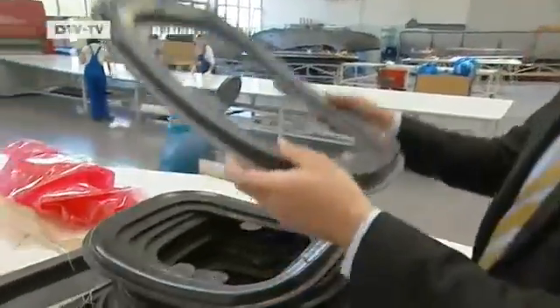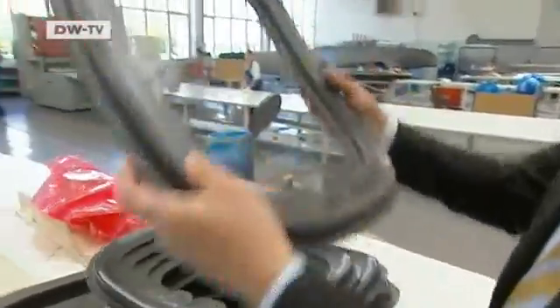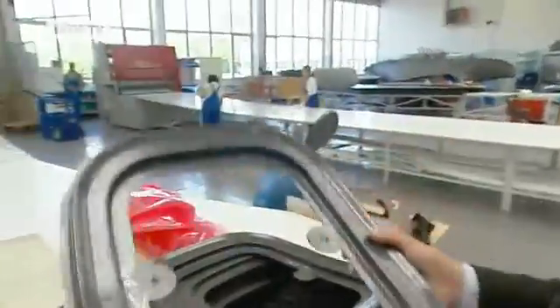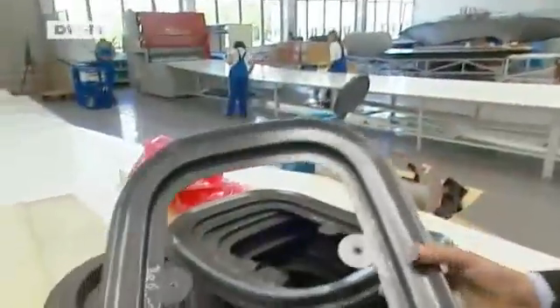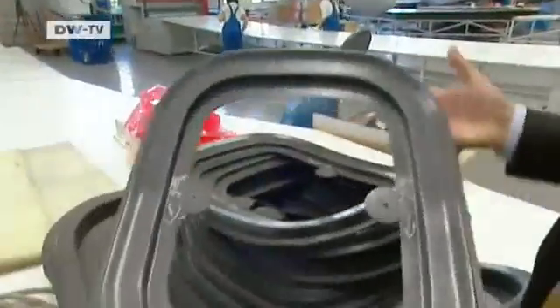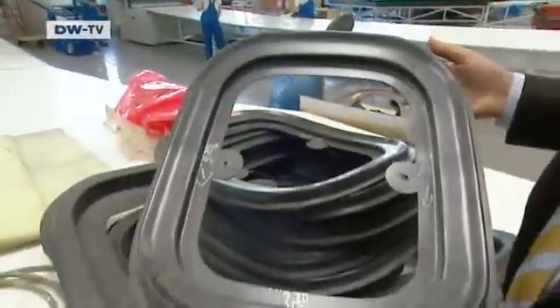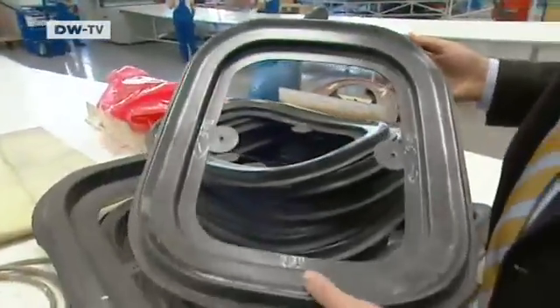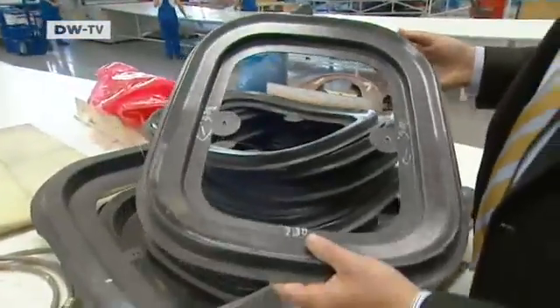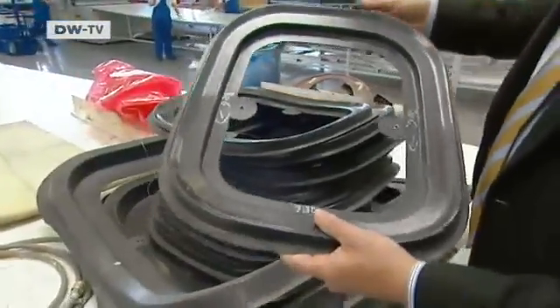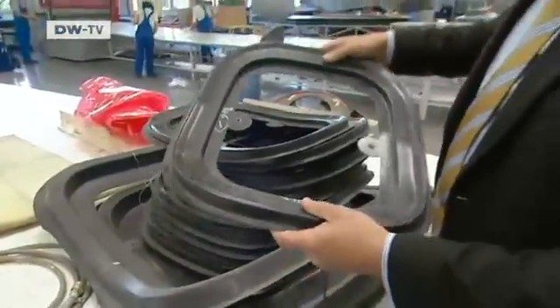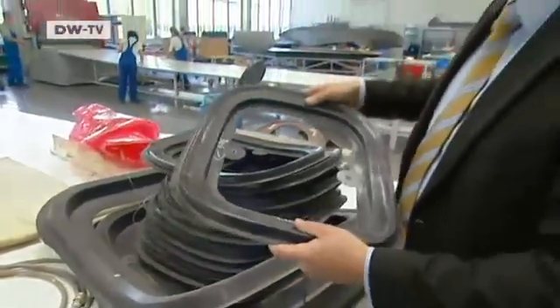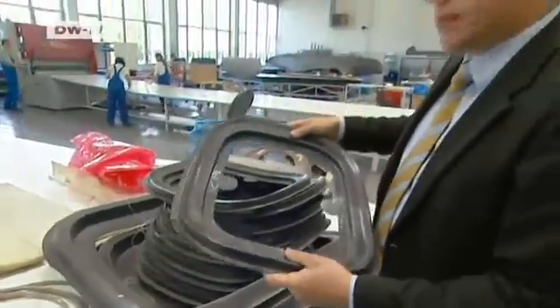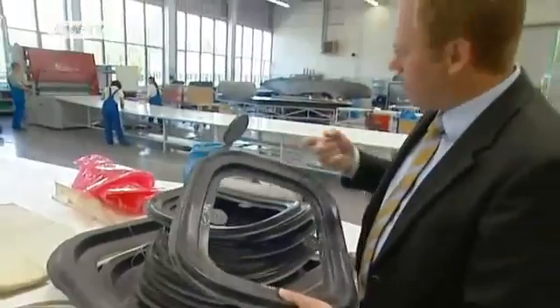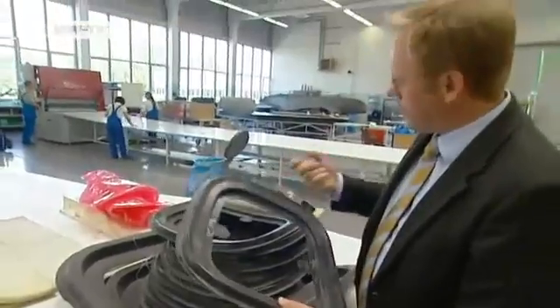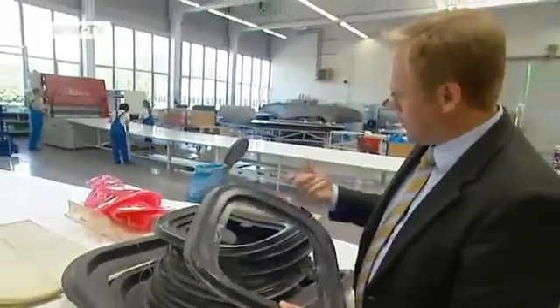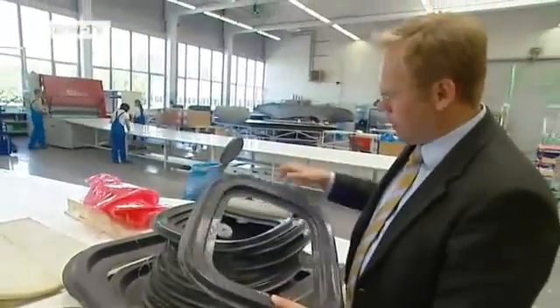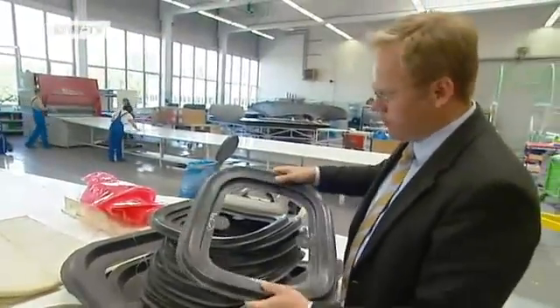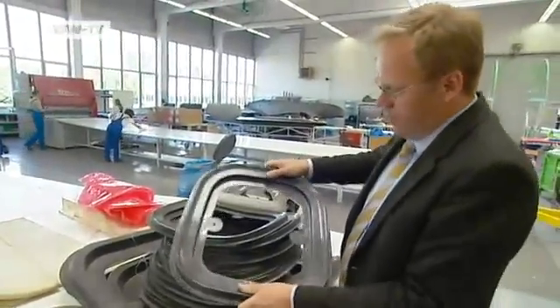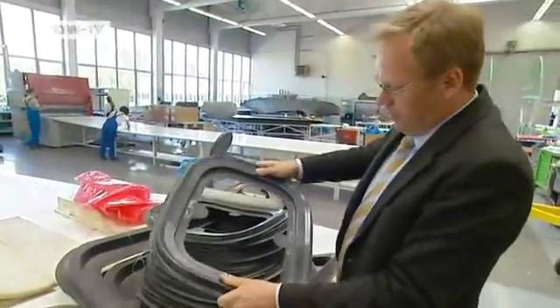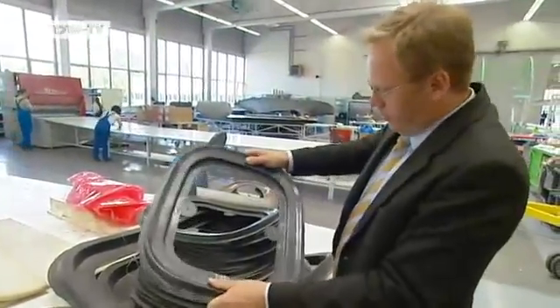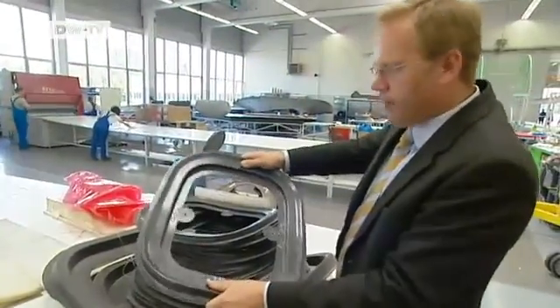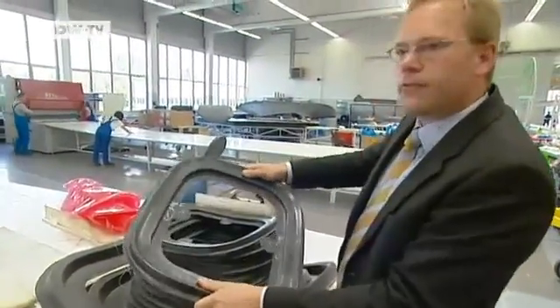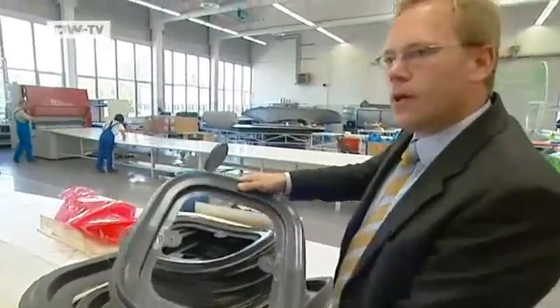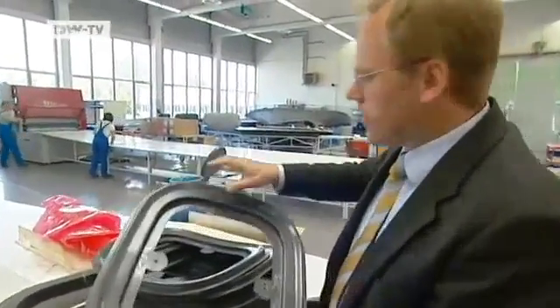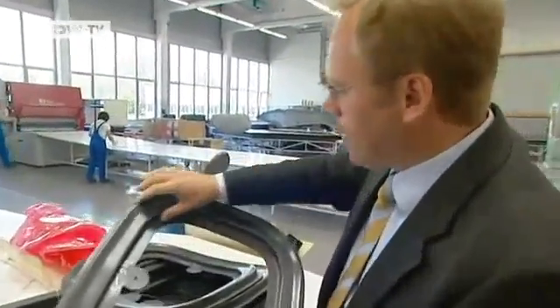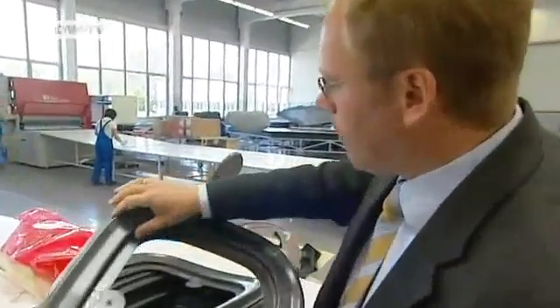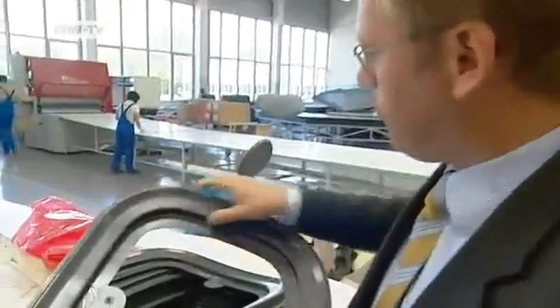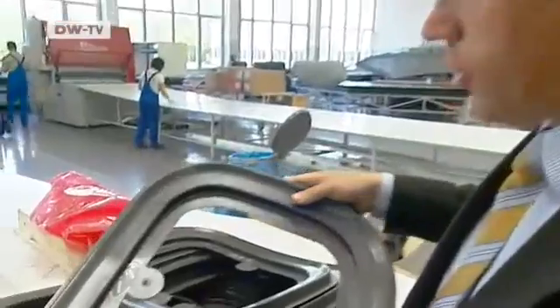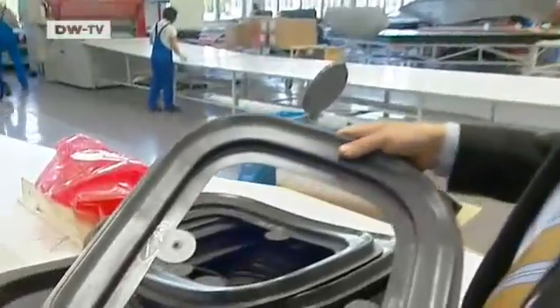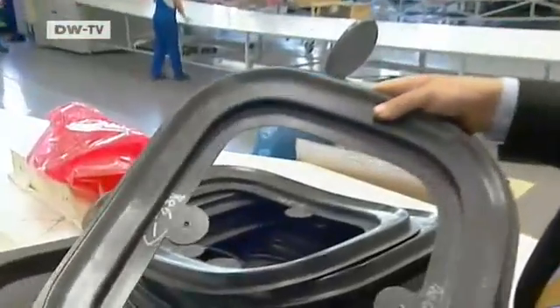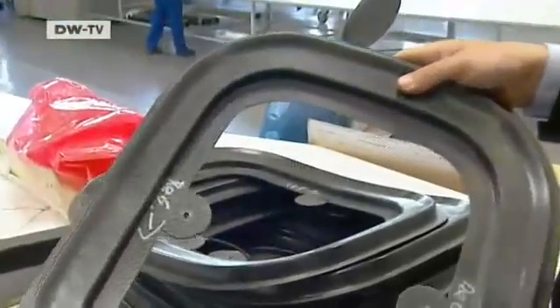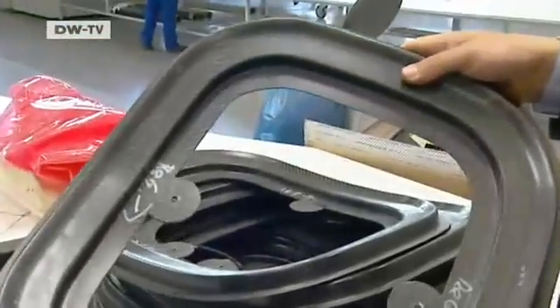You saw these window frames before in production. This is the hardened carbon fiber — it's robust, stiff. You can't bend it.